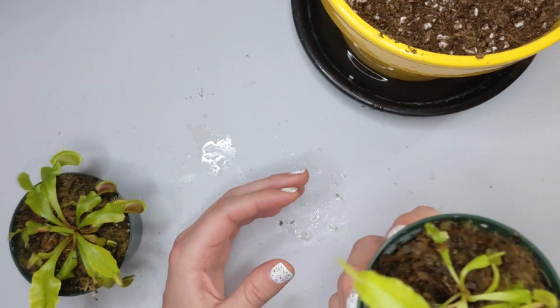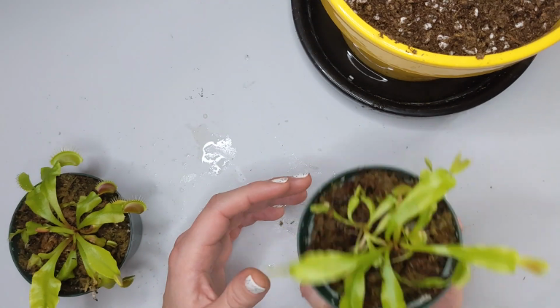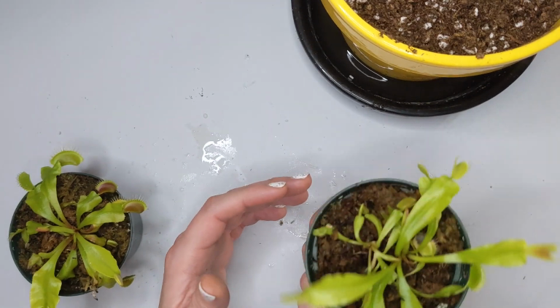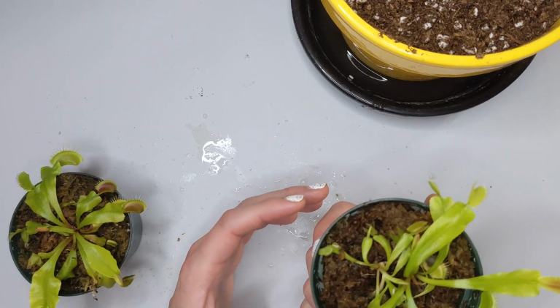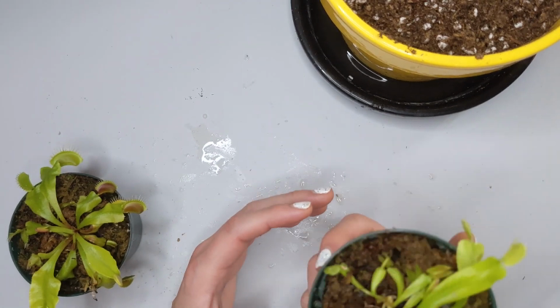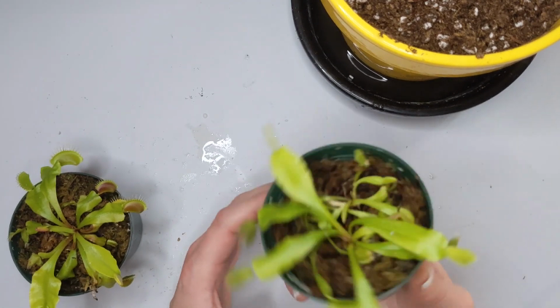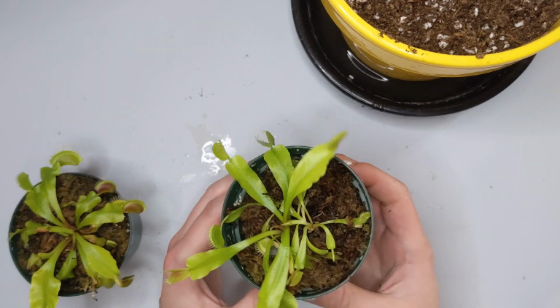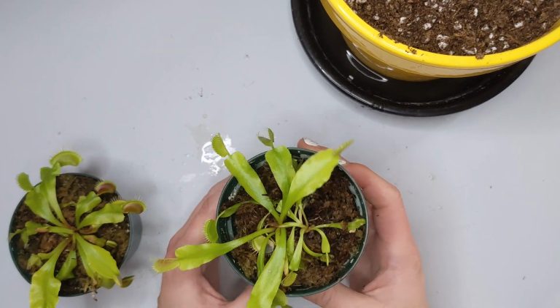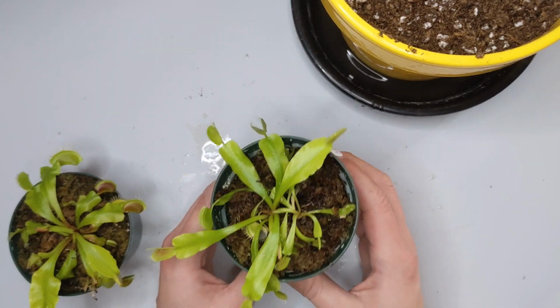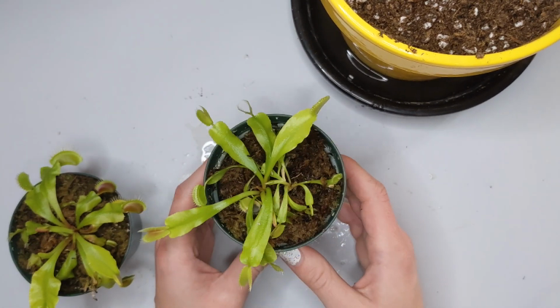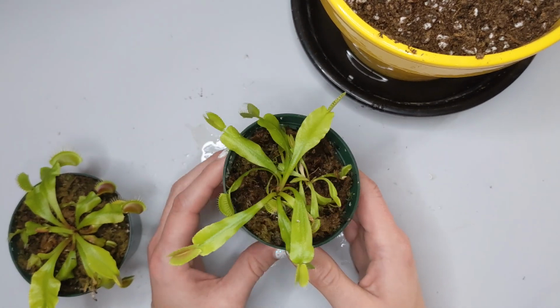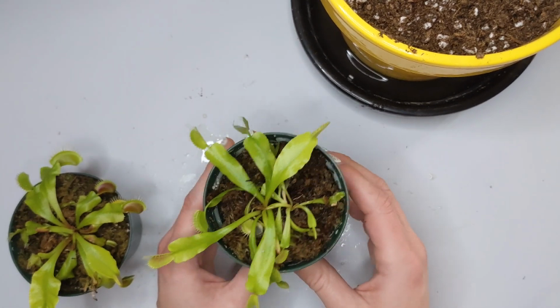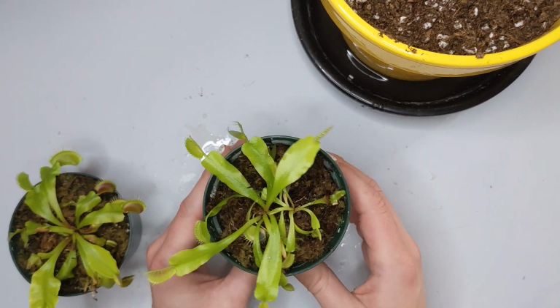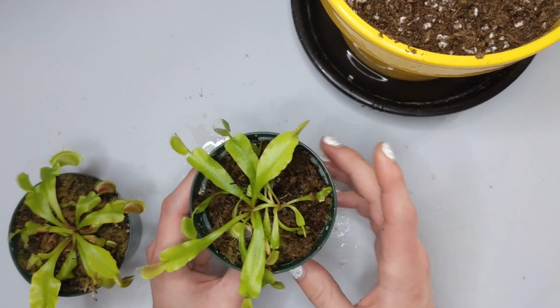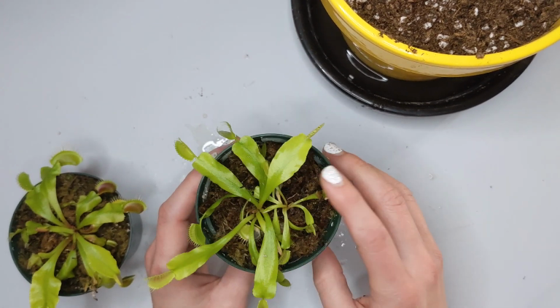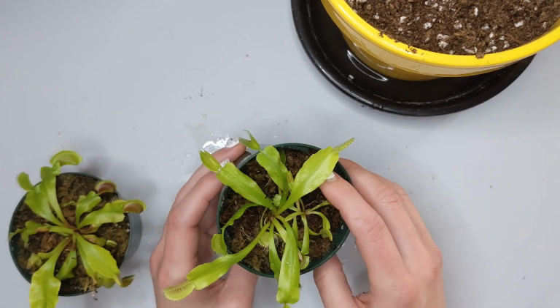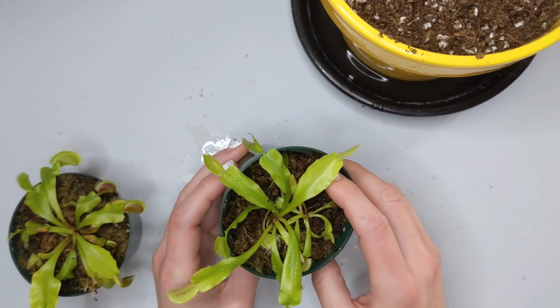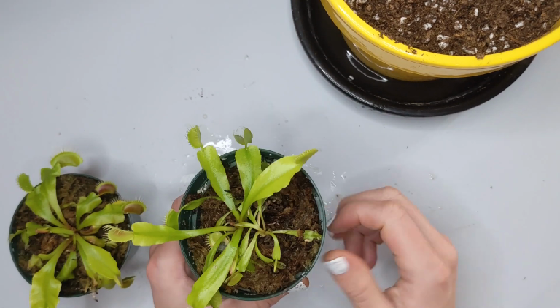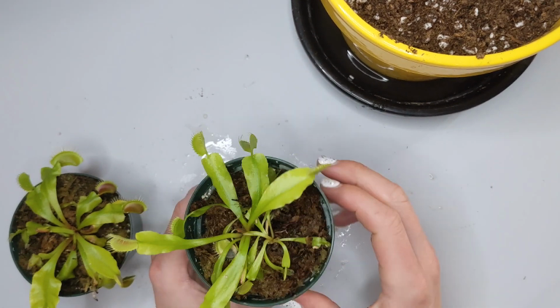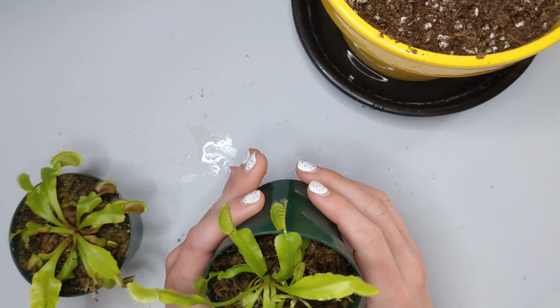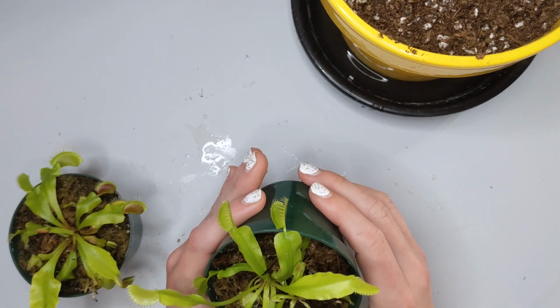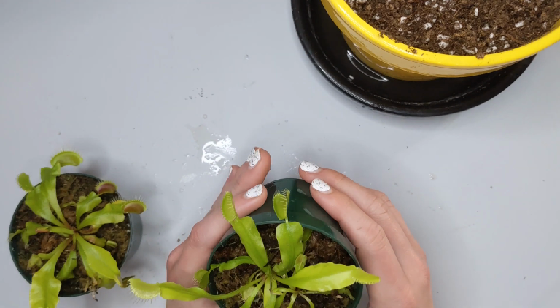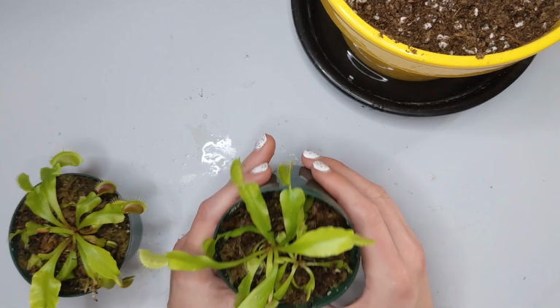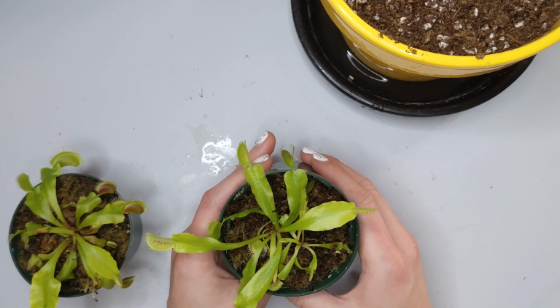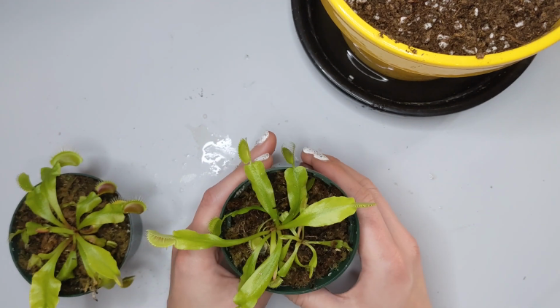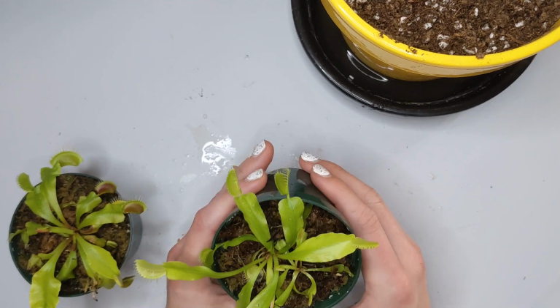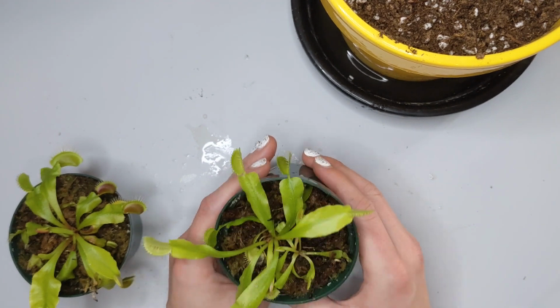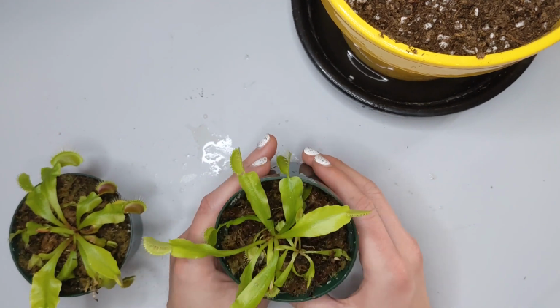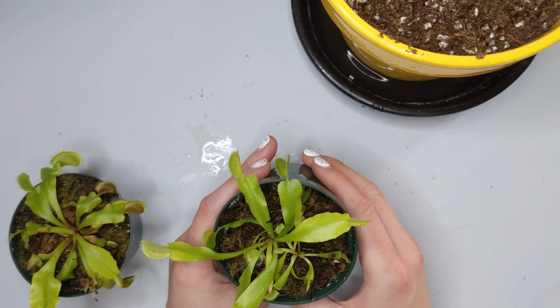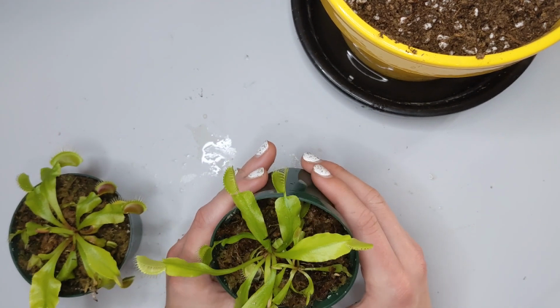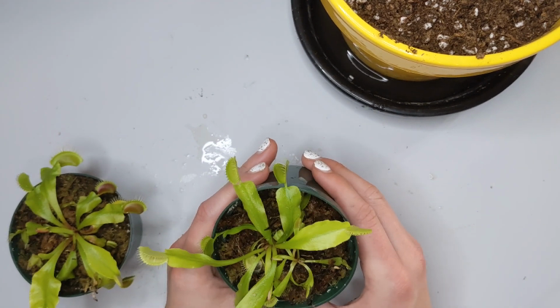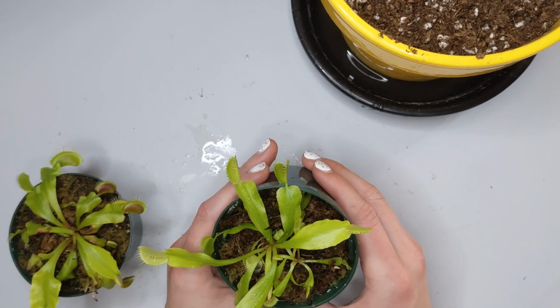As soon as you buy them, I would recommend watering them — get them some distilled water. After that, you can move forward into repotting, which is the next step.